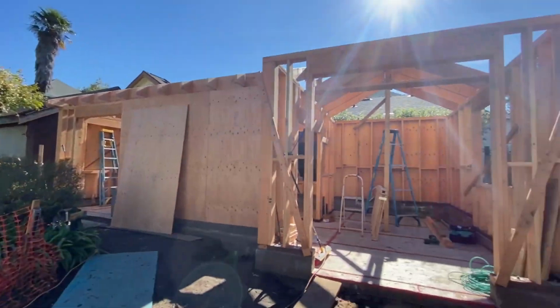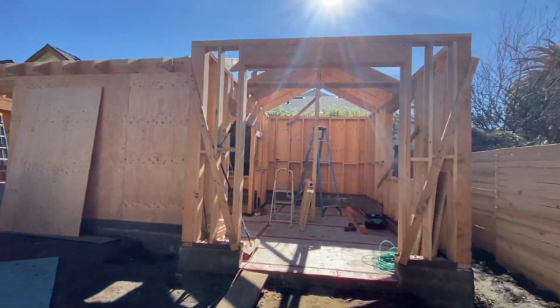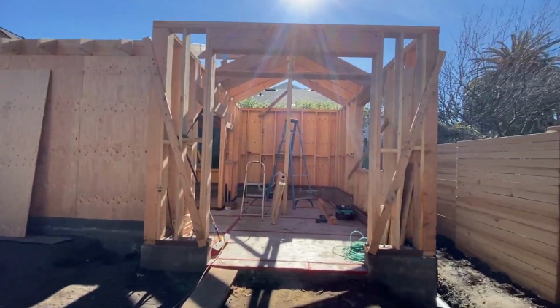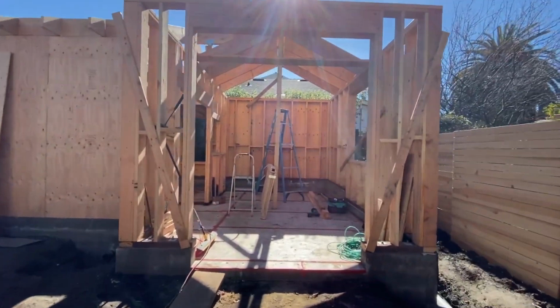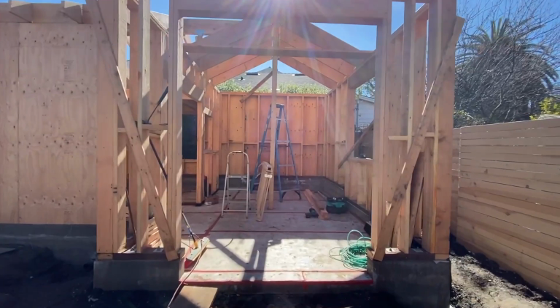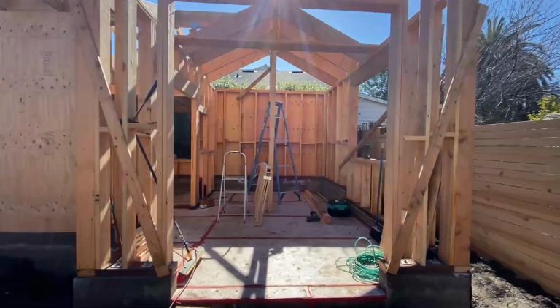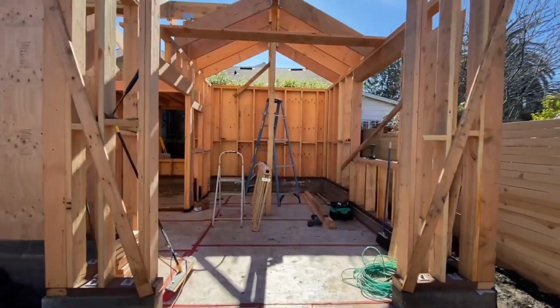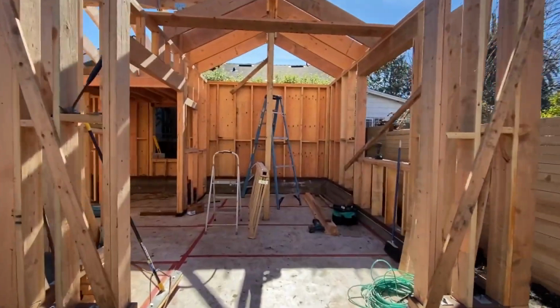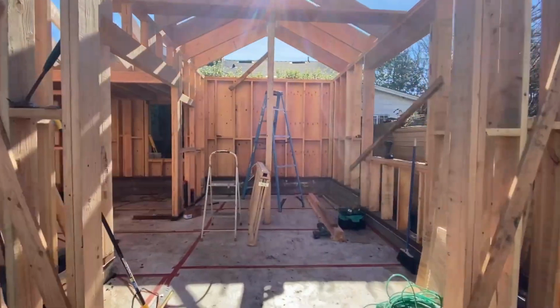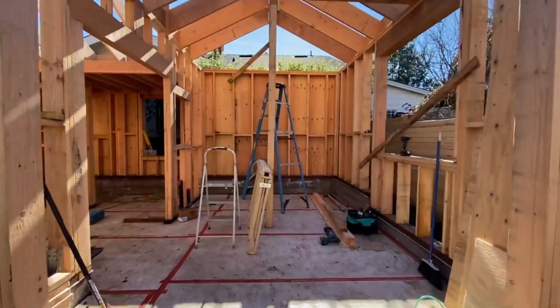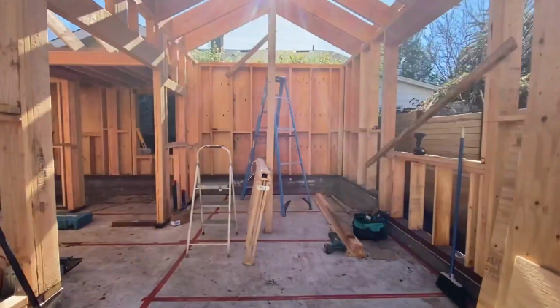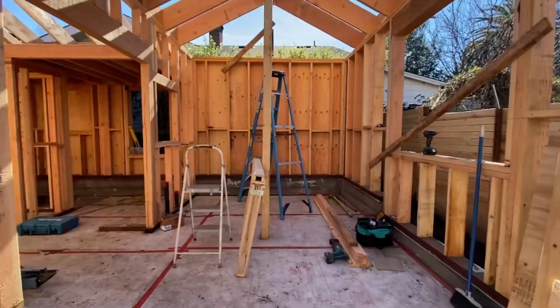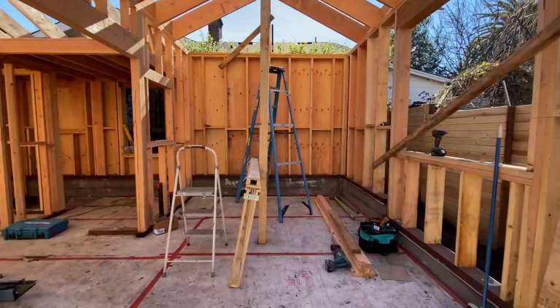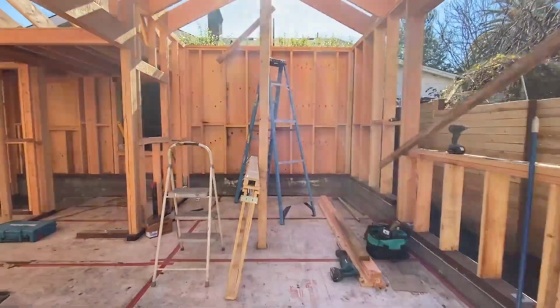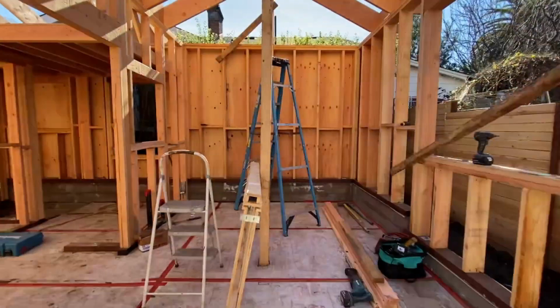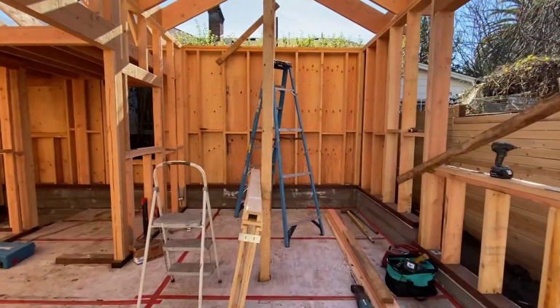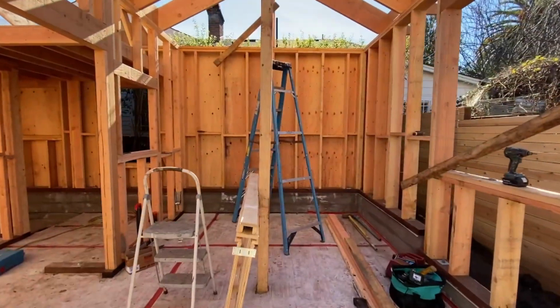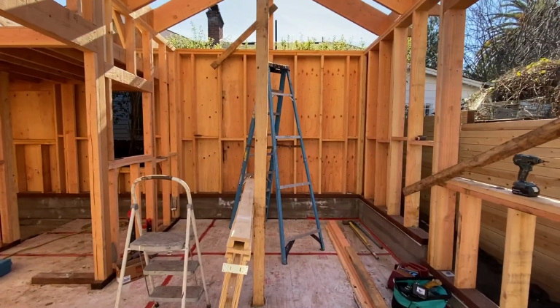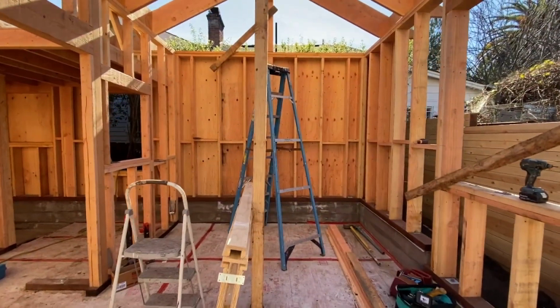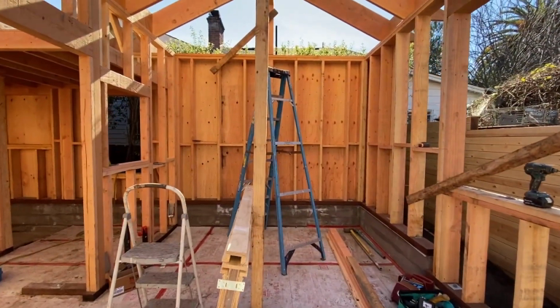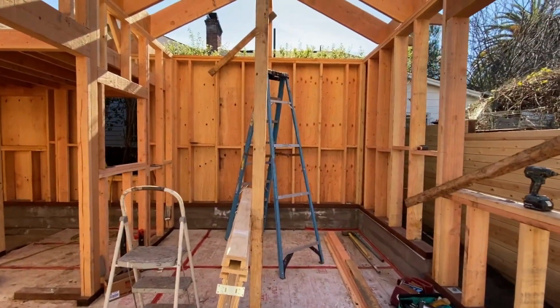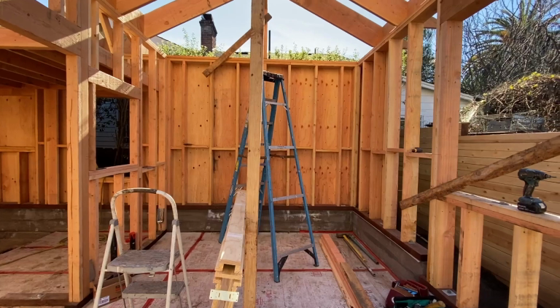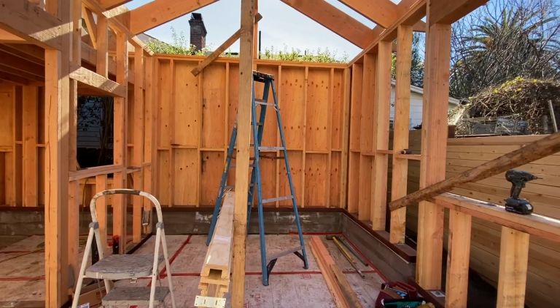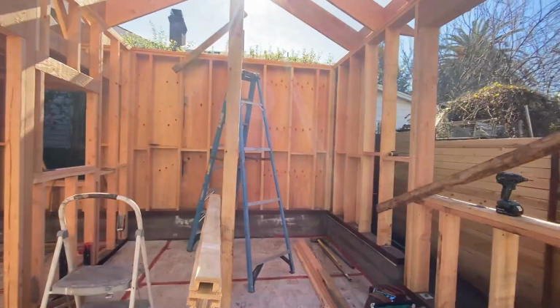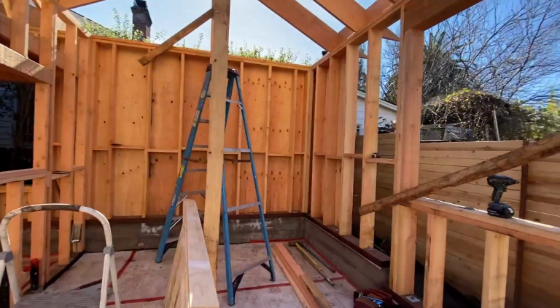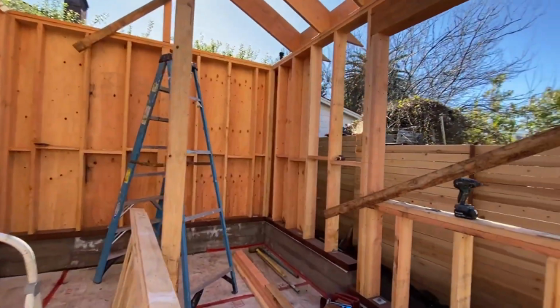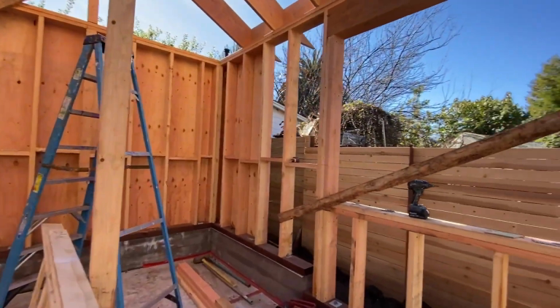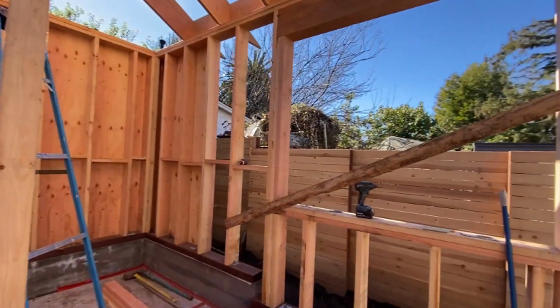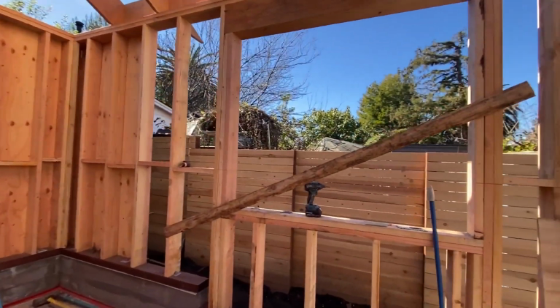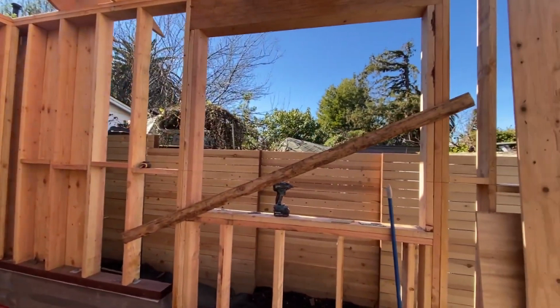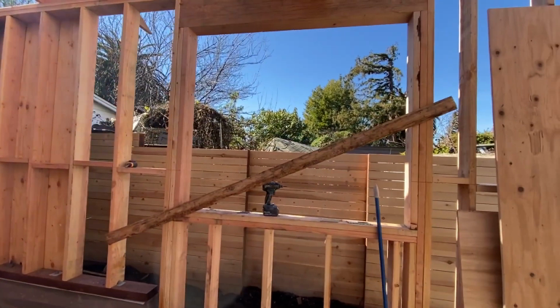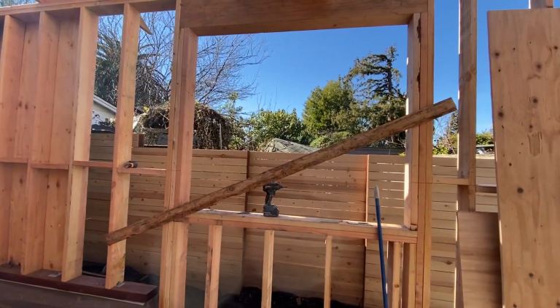Coming into the big room, this is going to be a flex room. There's going to be a Murphy bed and closet on the wall. We have a nice window.